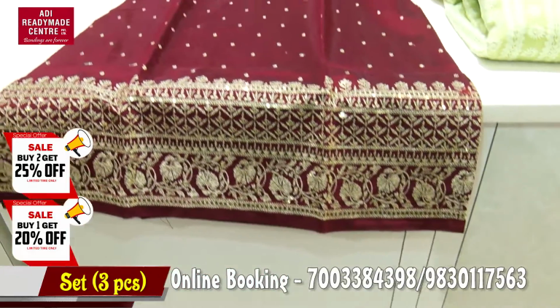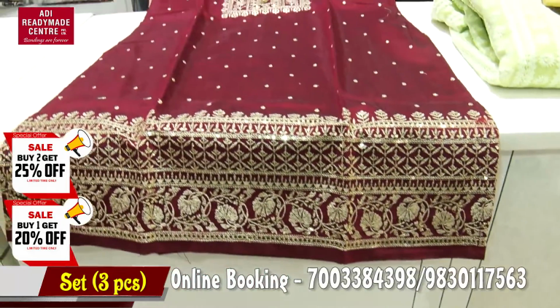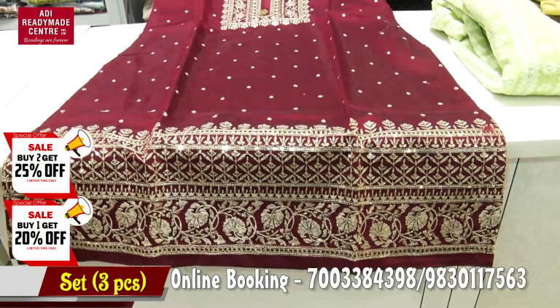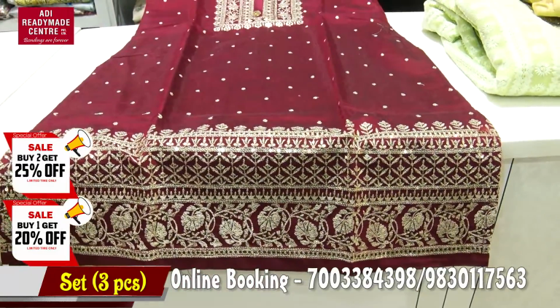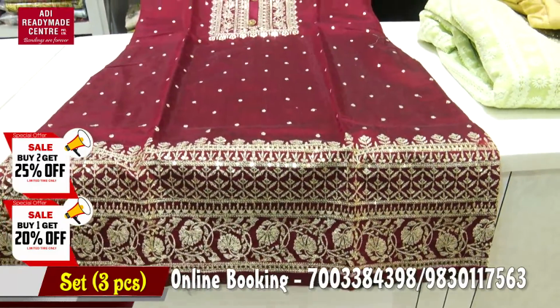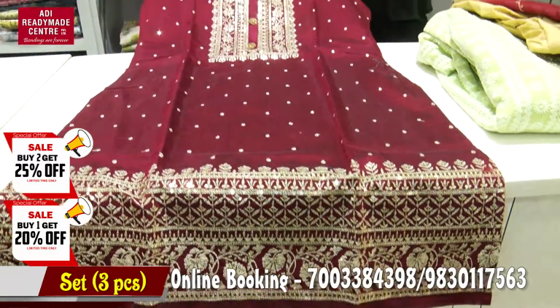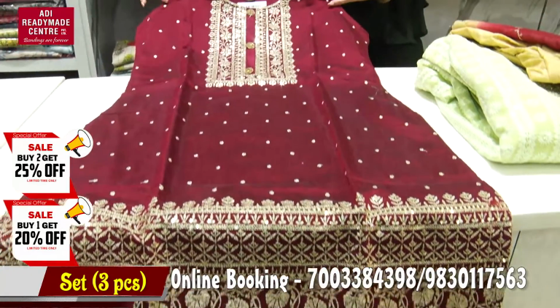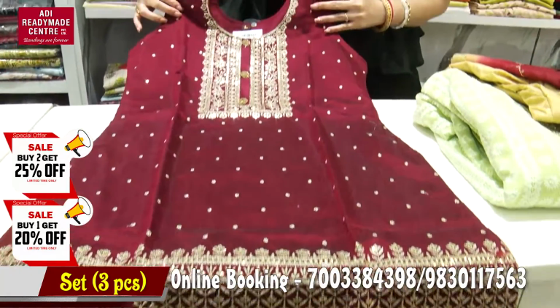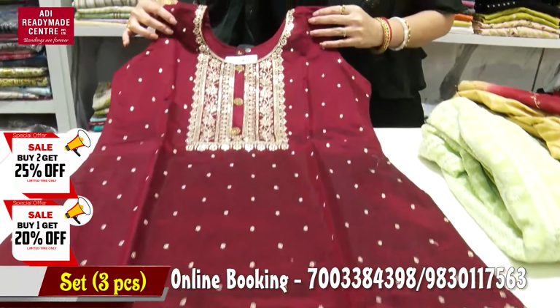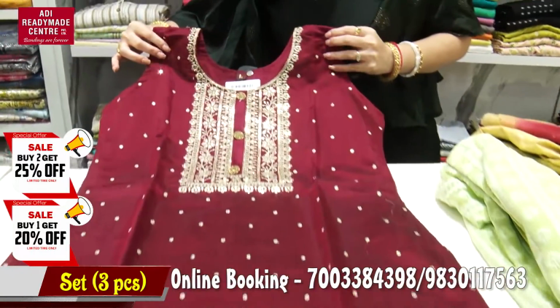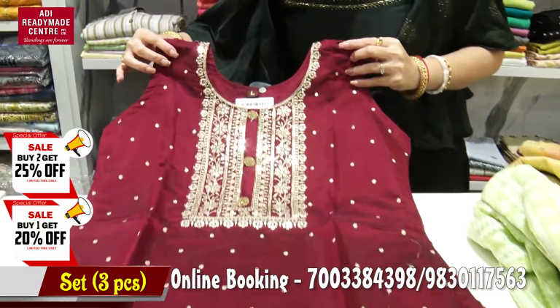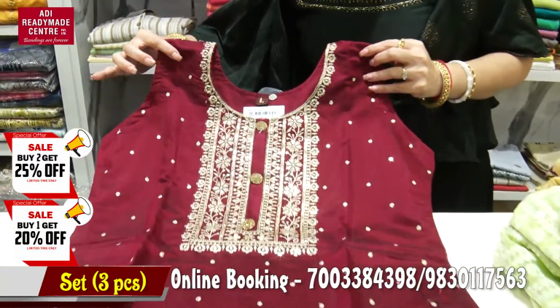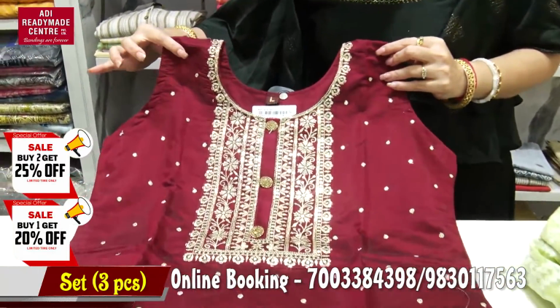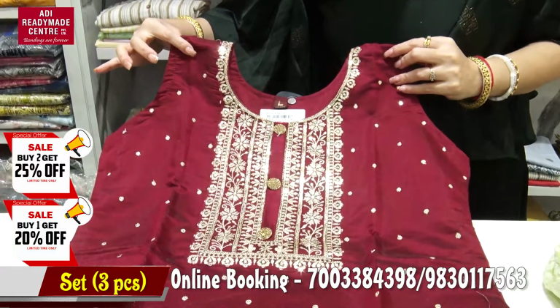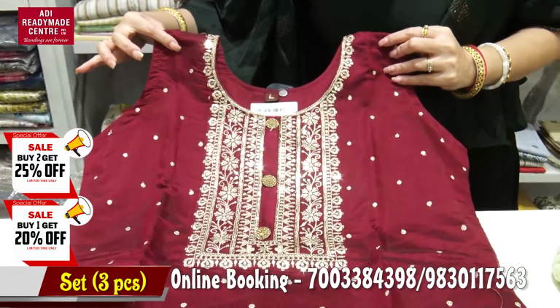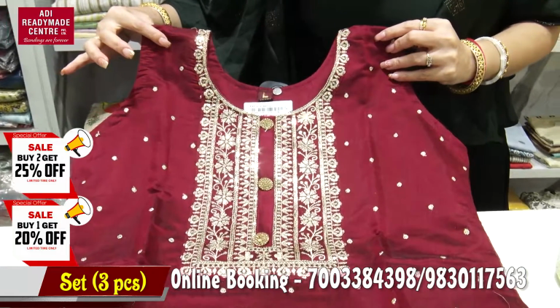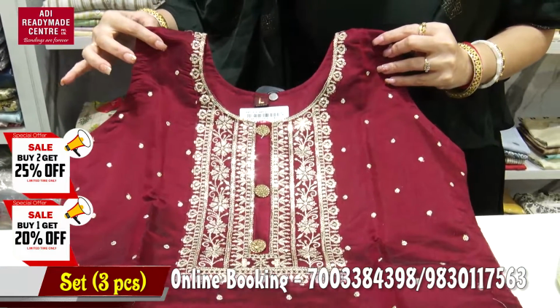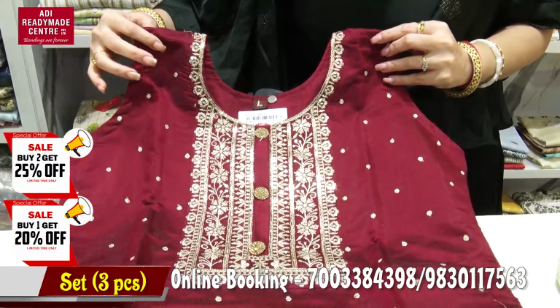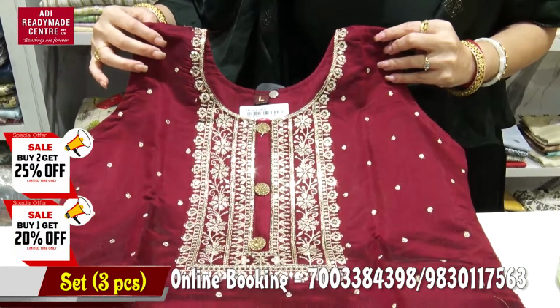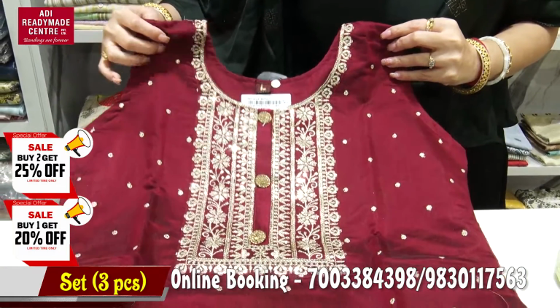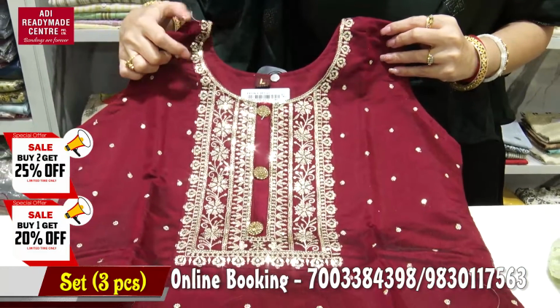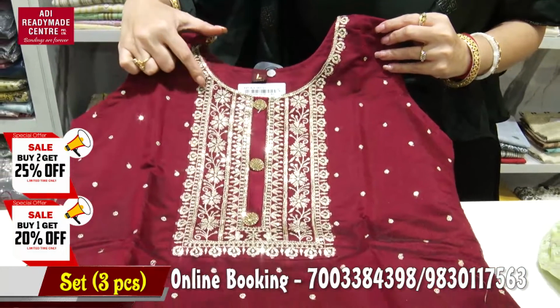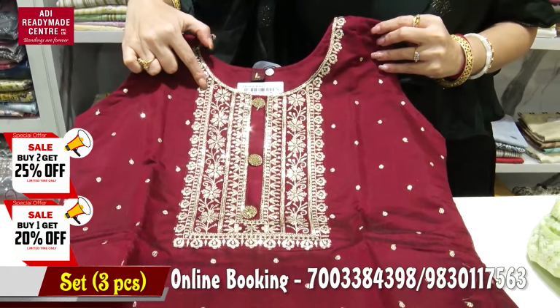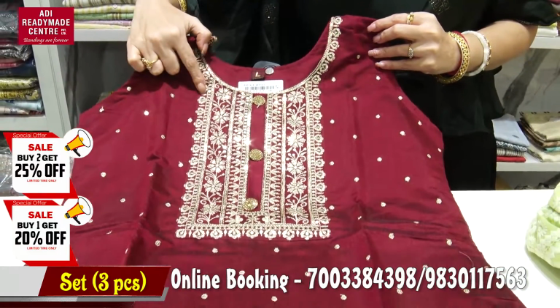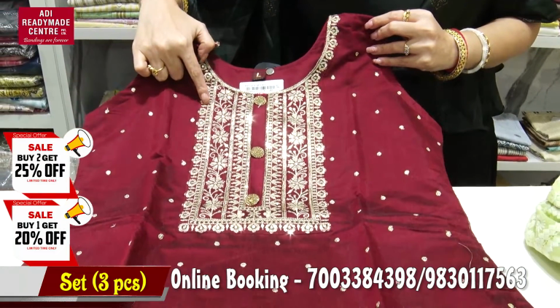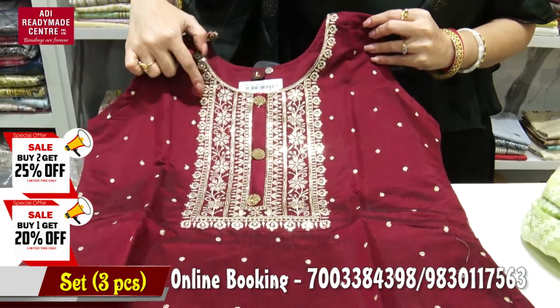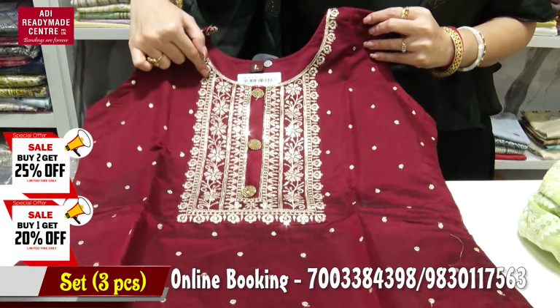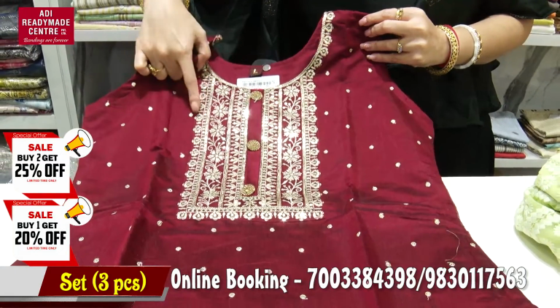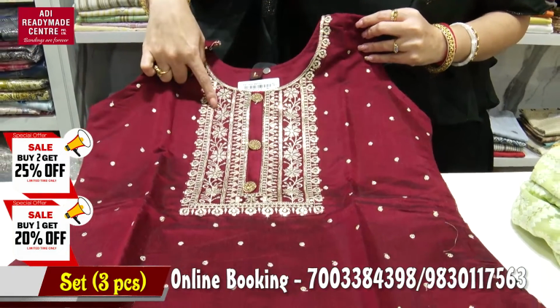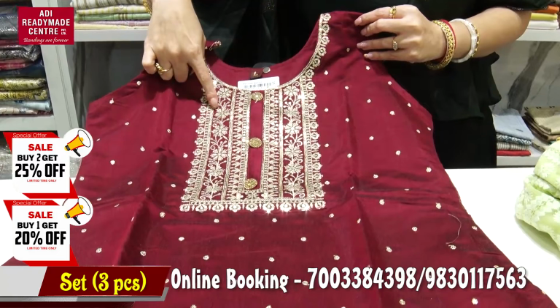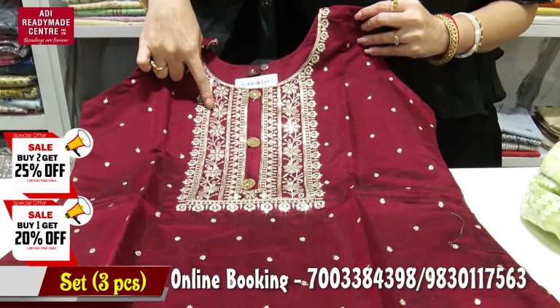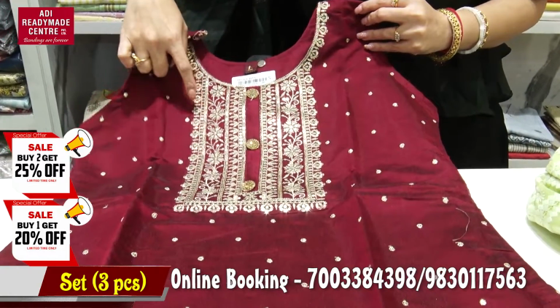Let's take a look at the neckline — round neckline, chest line, the whole sequence, the cheeky color, the color.